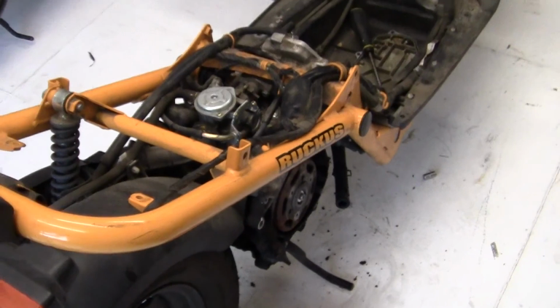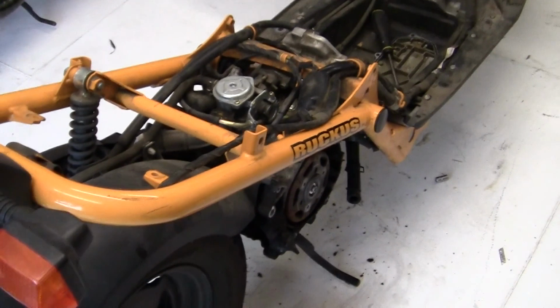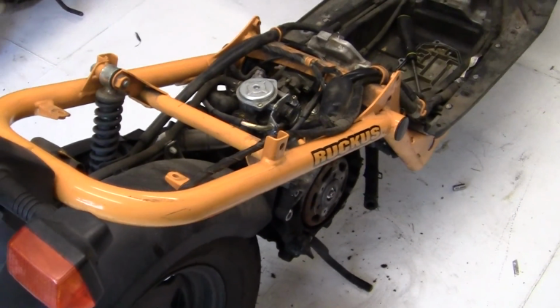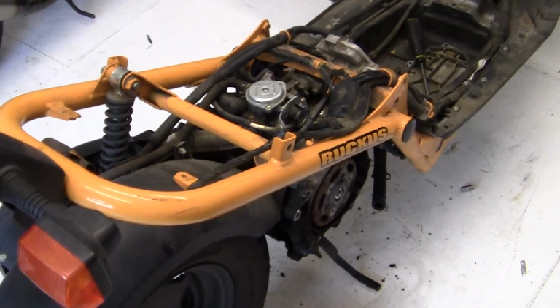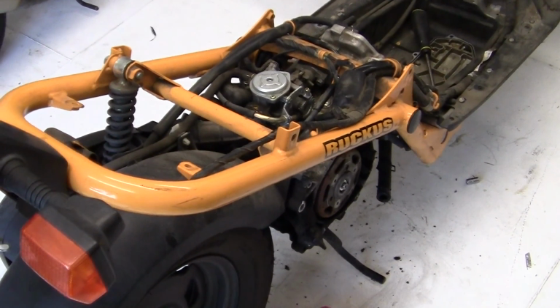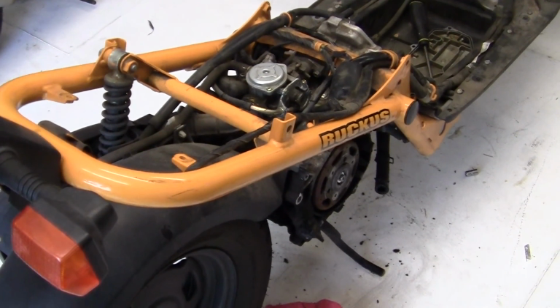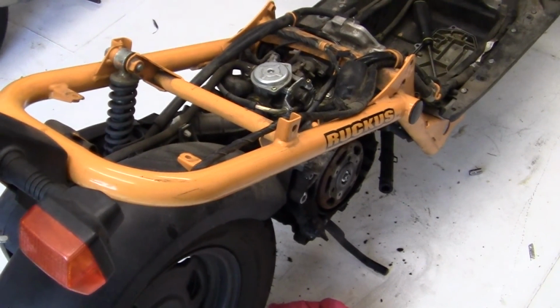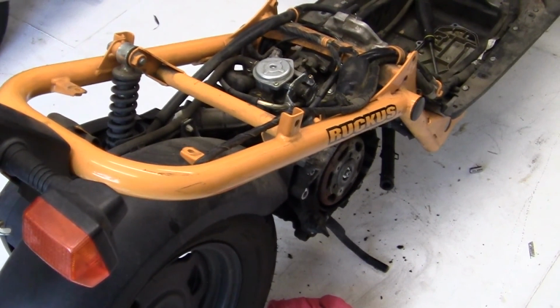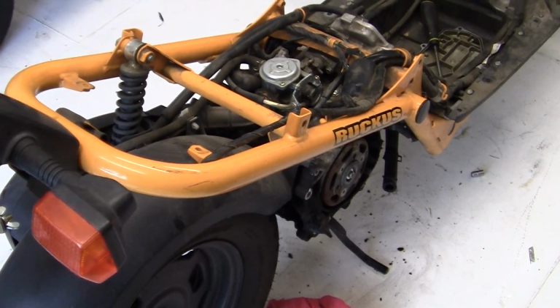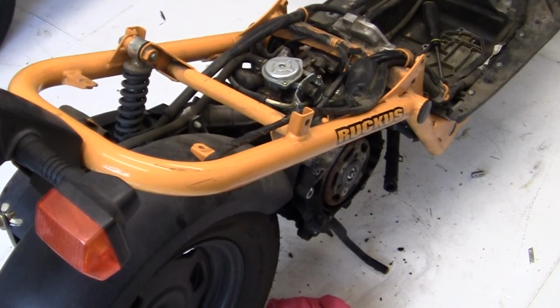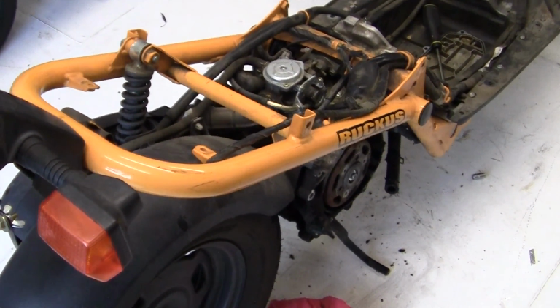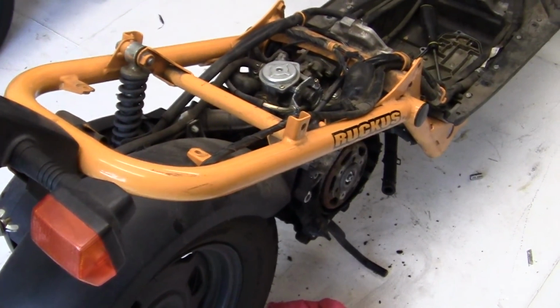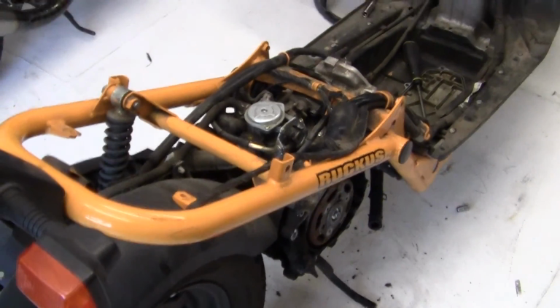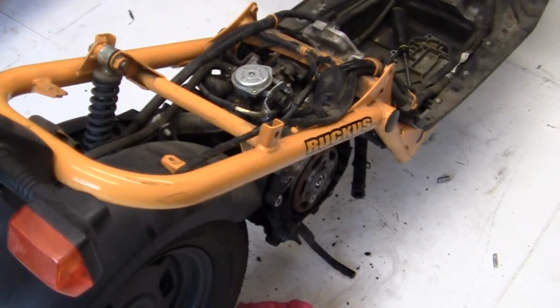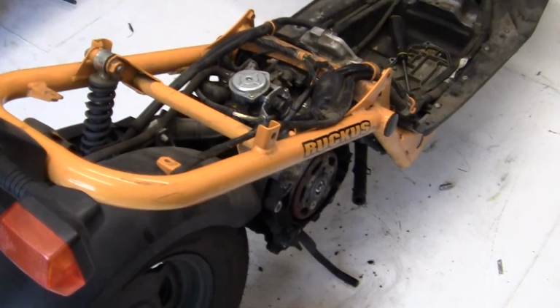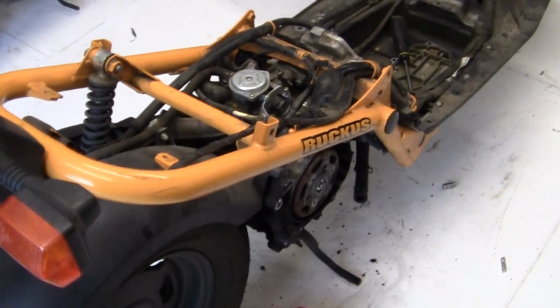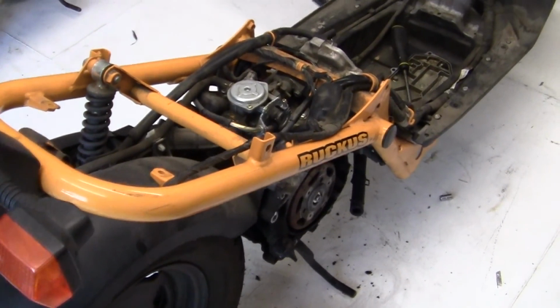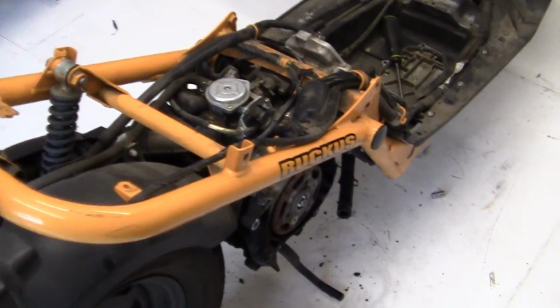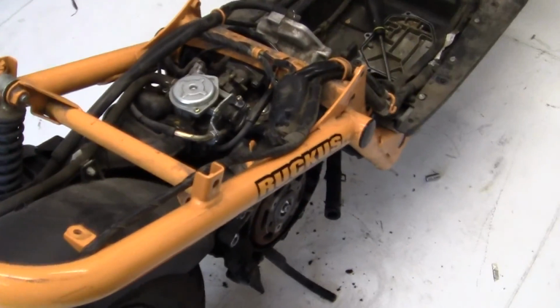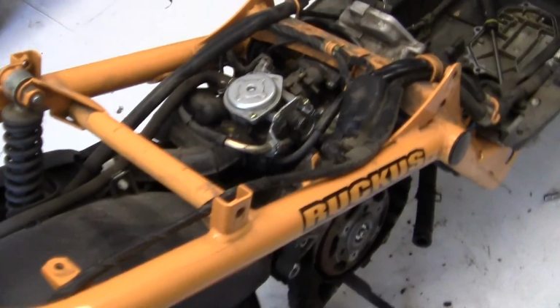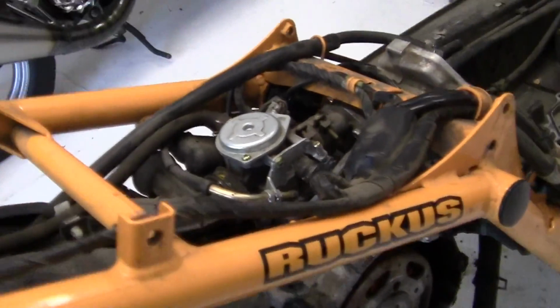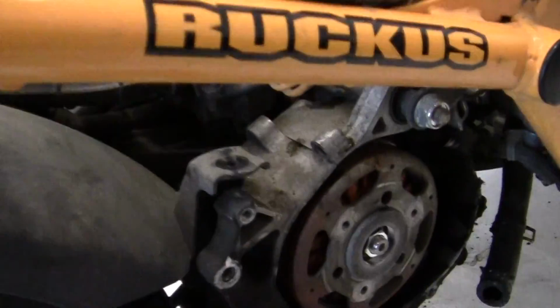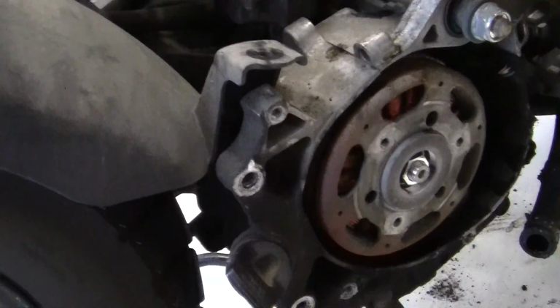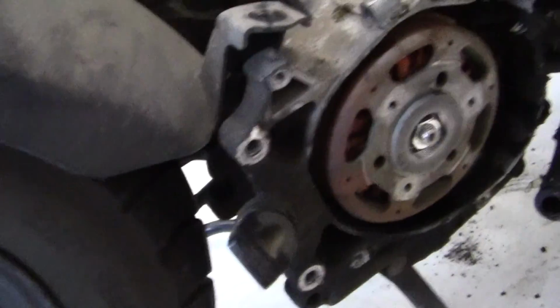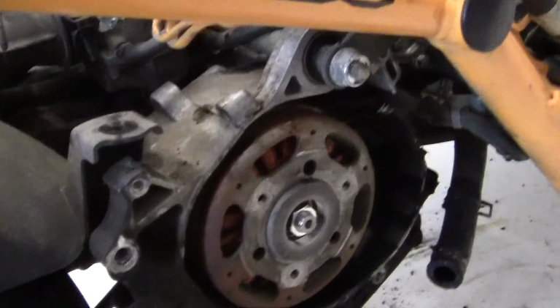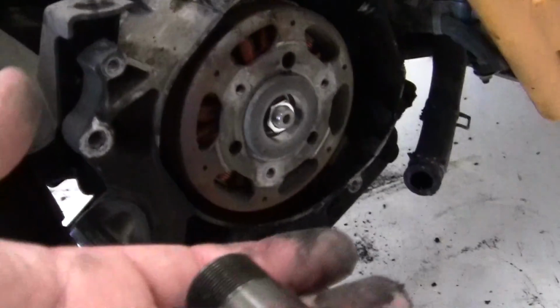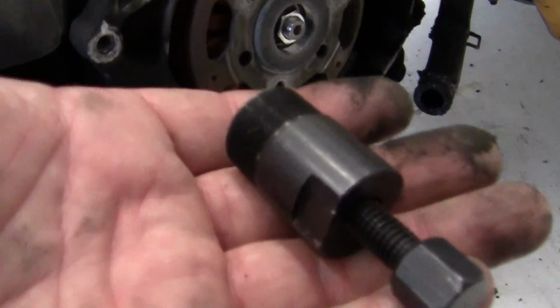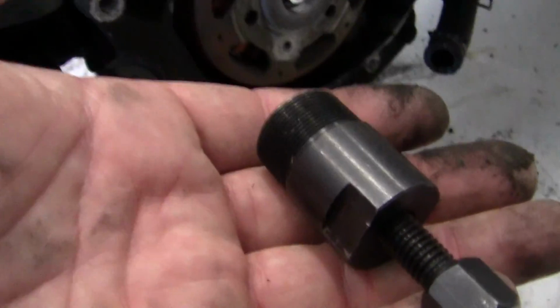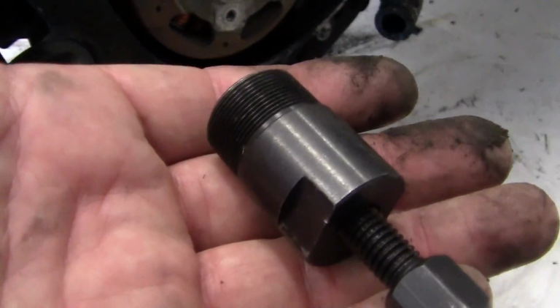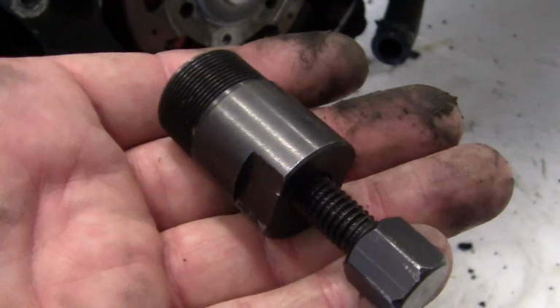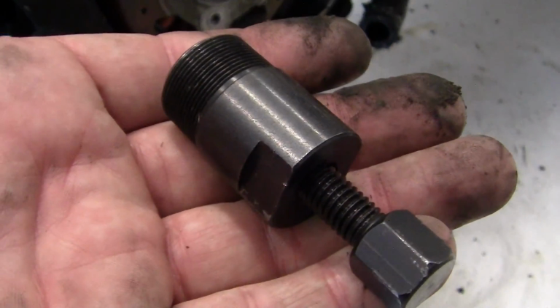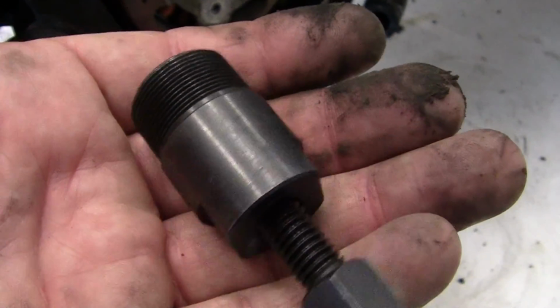The flywheel puller is due to be in next Friday, I think. And if you're ever going to do any work on a Ruckus where you have to change the crank, or a deal where you have to change the crank, go and buy one of these things, alright?